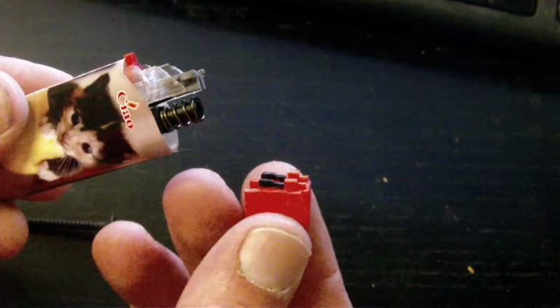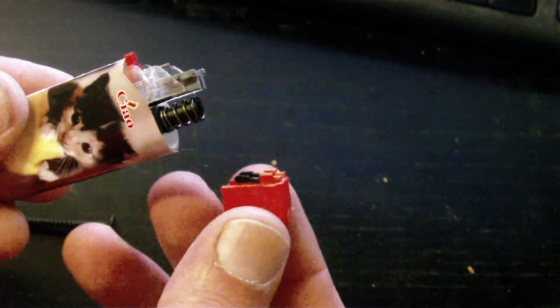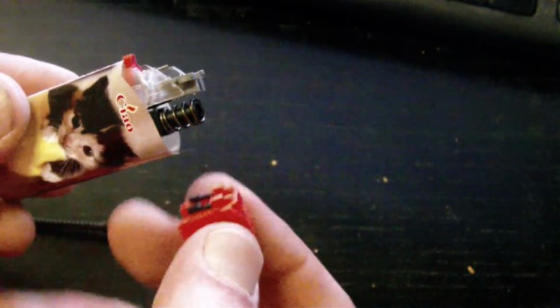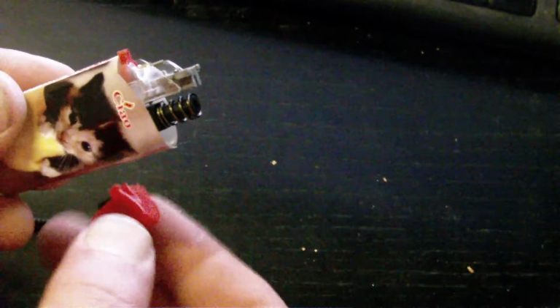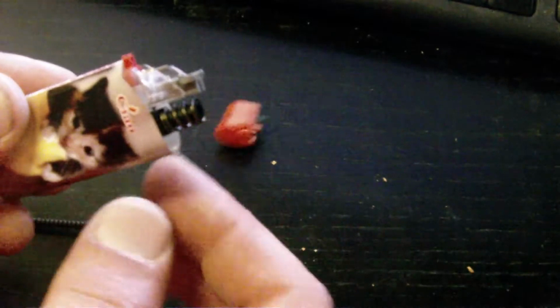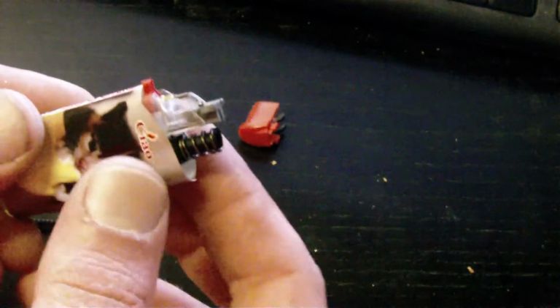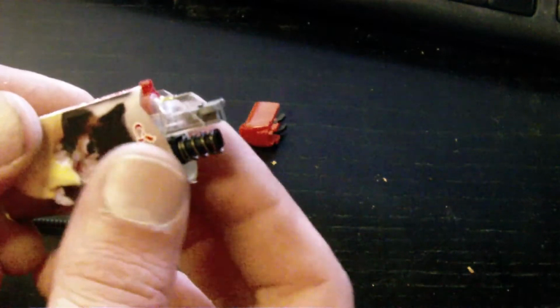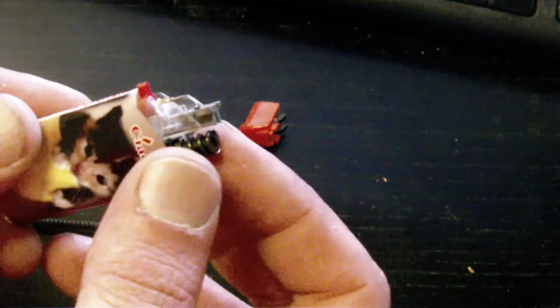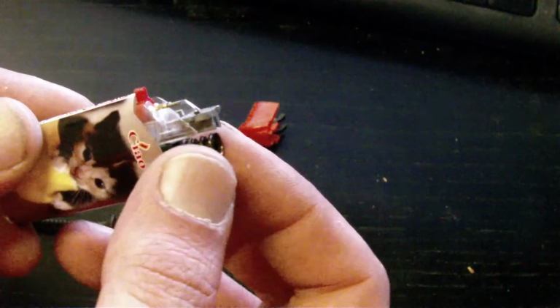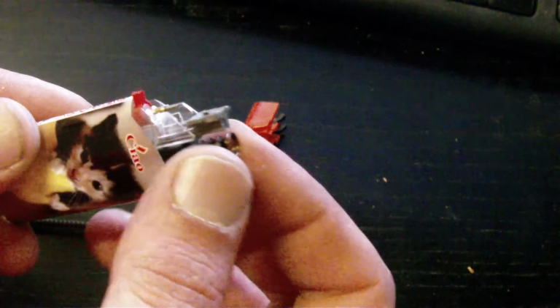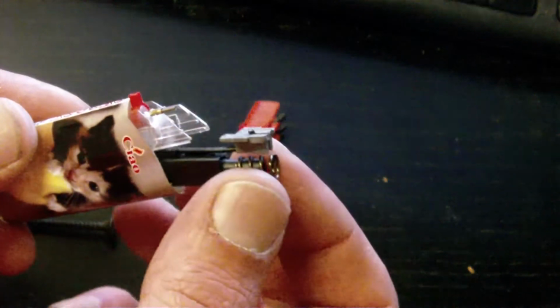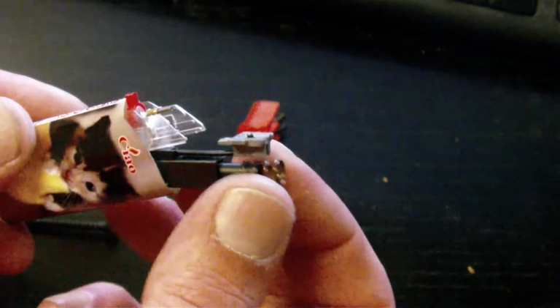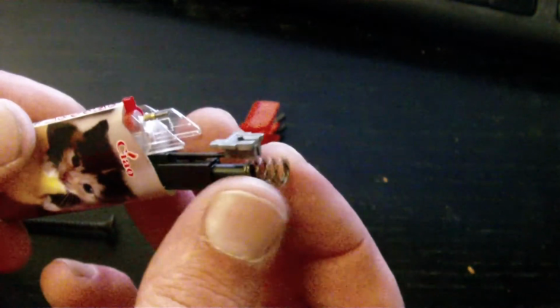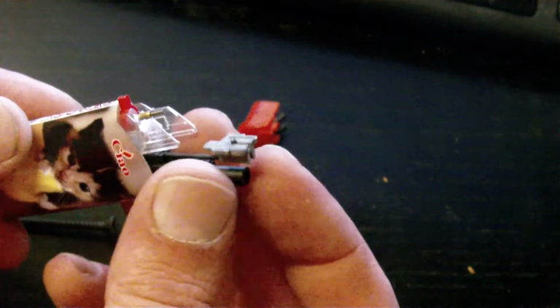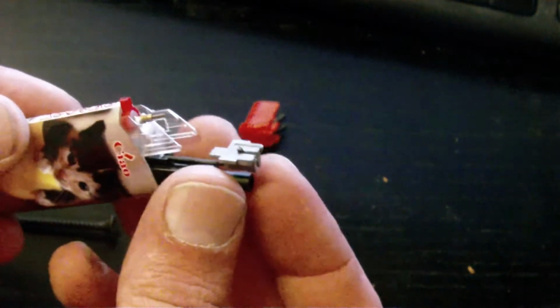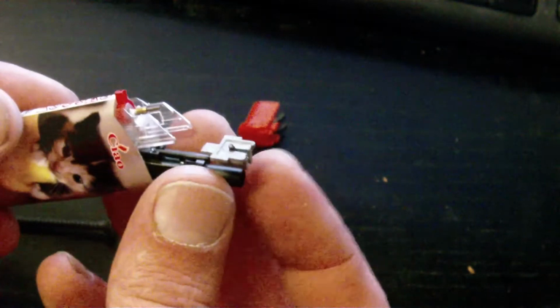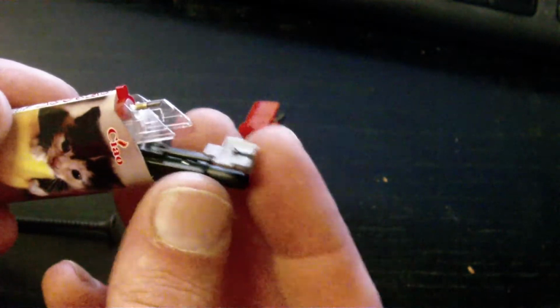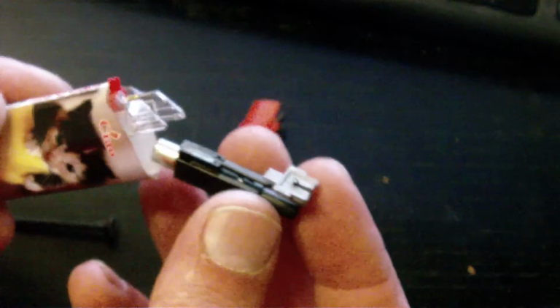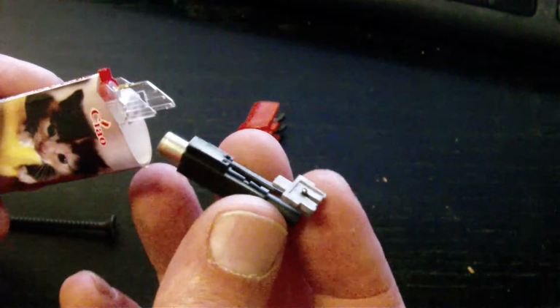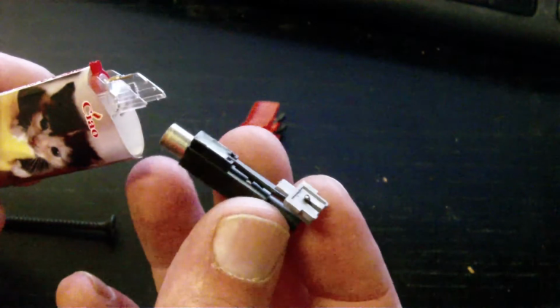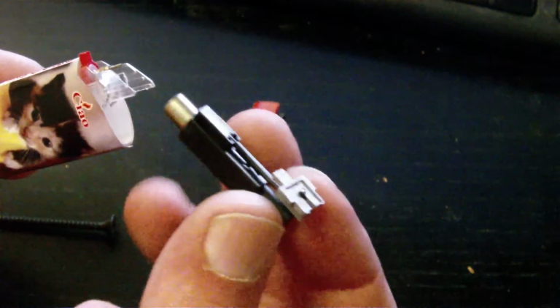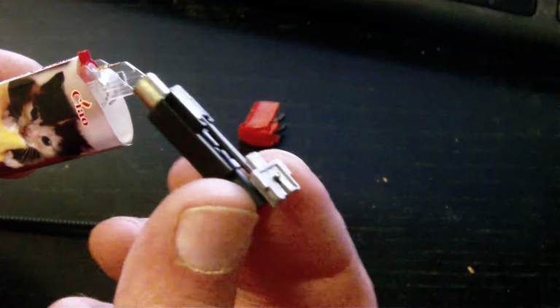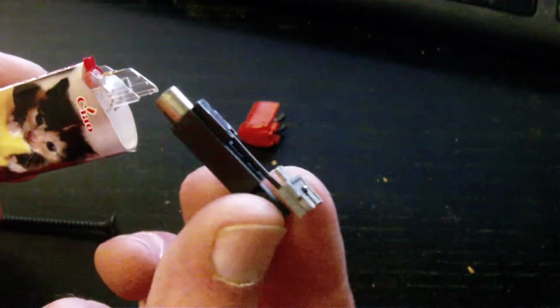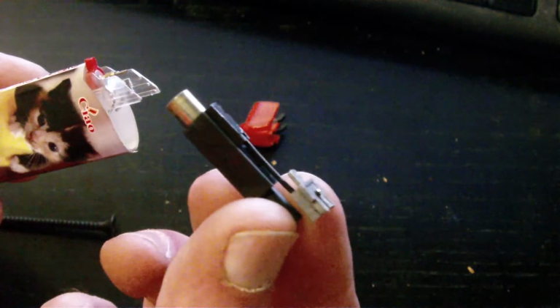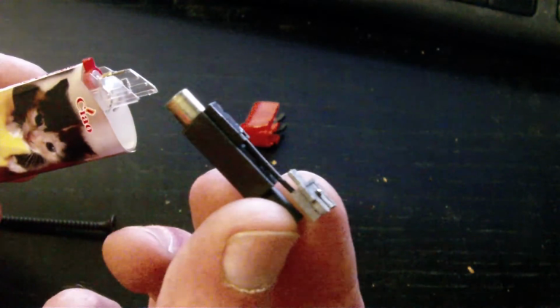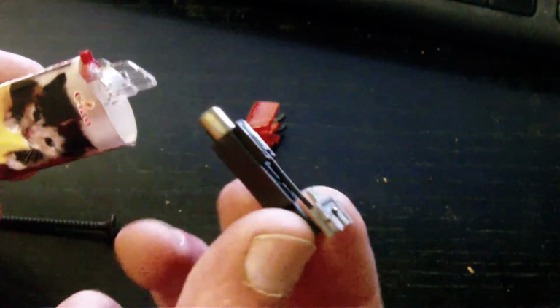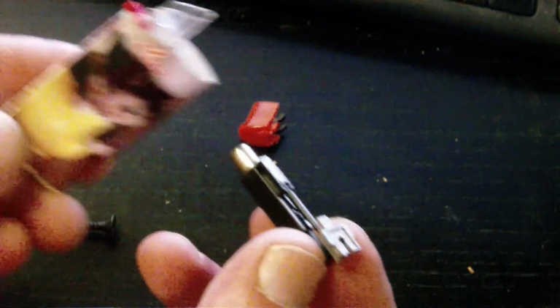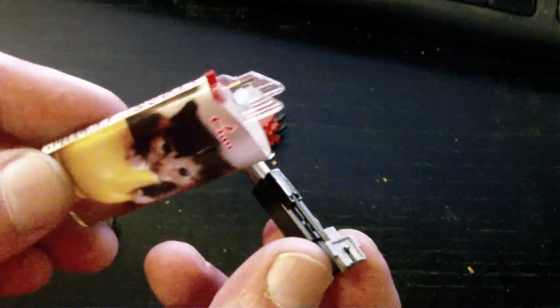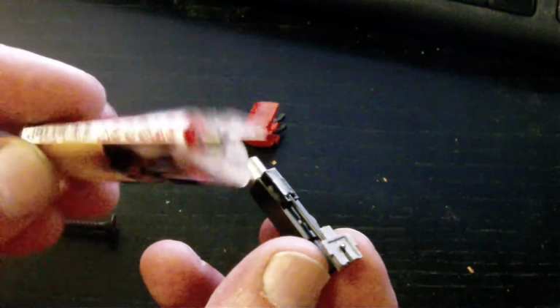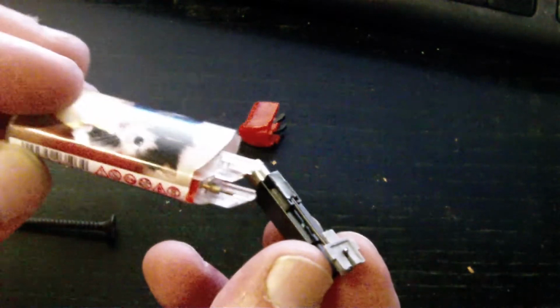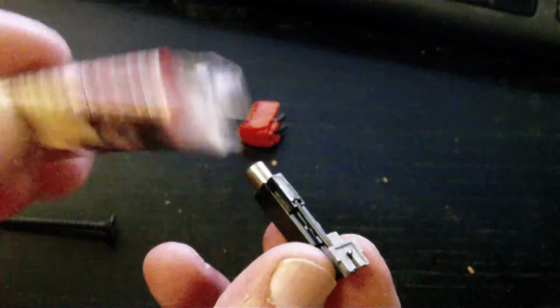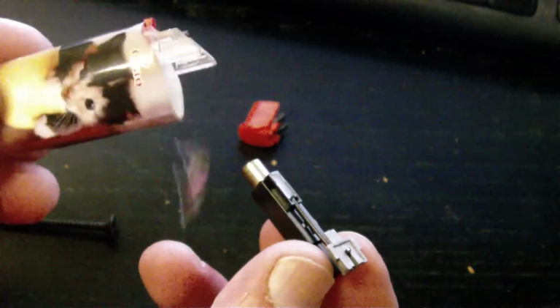That button will just come off by itself. You've got a little spring in there, and that is the piezo sparker.